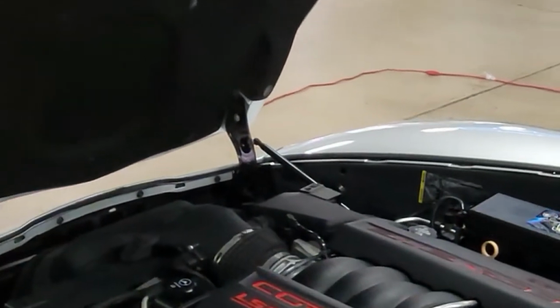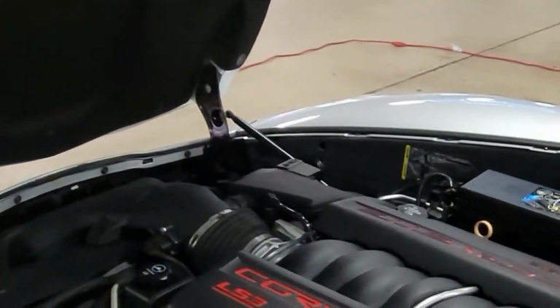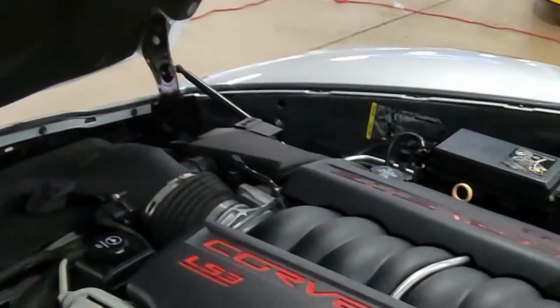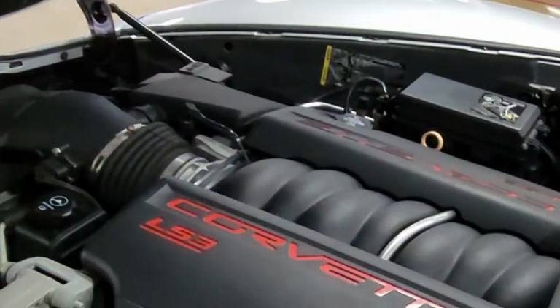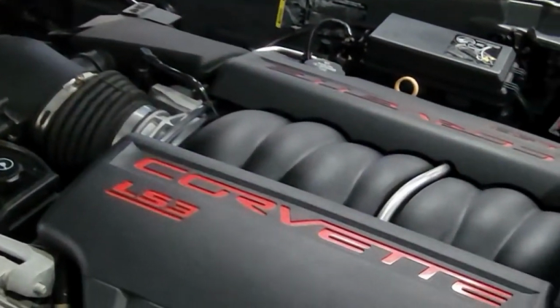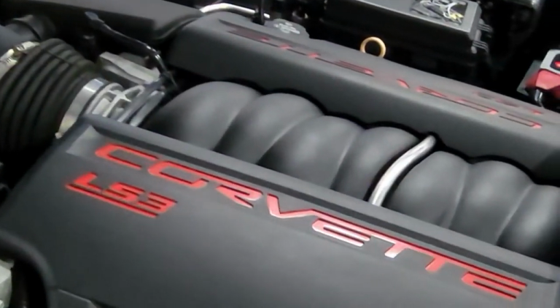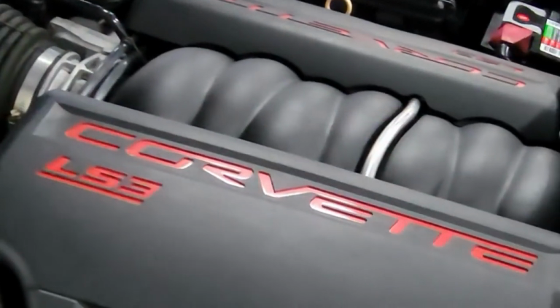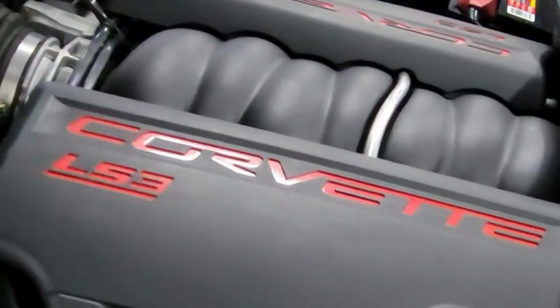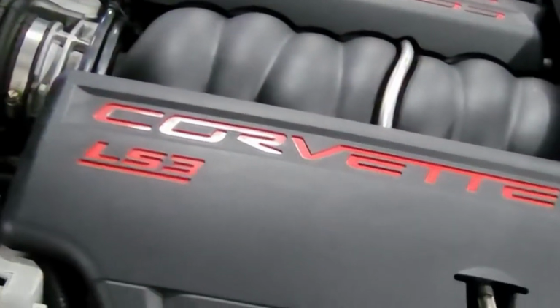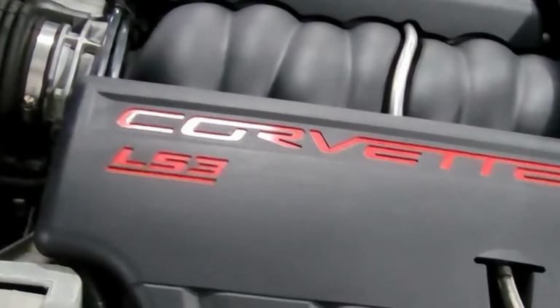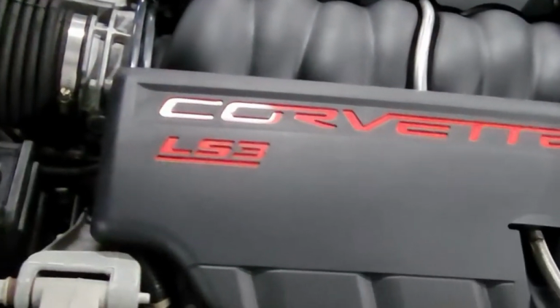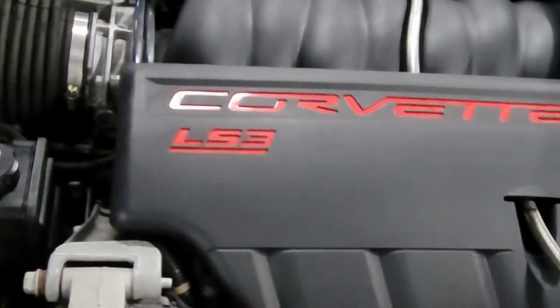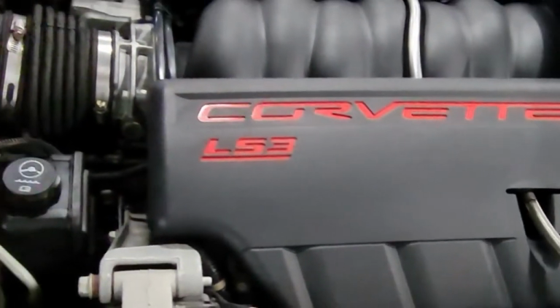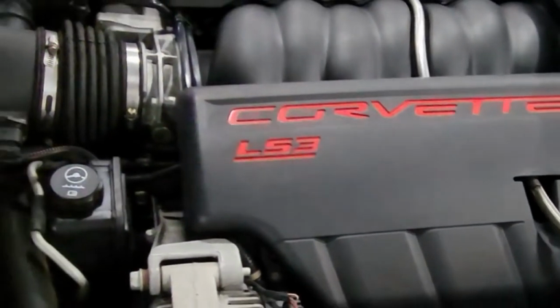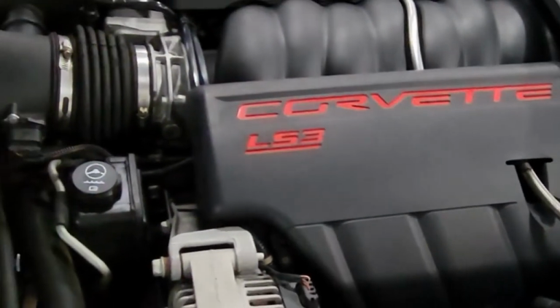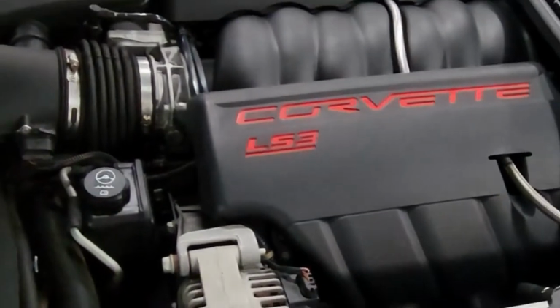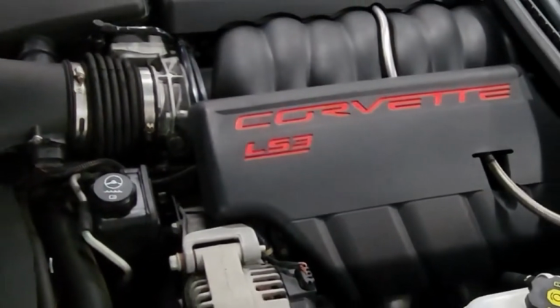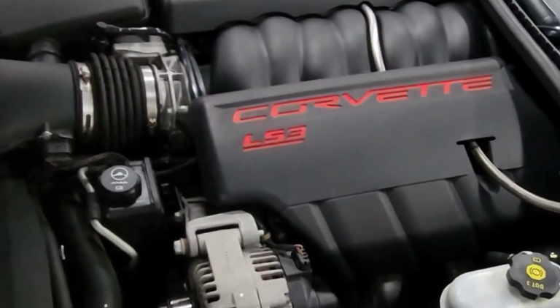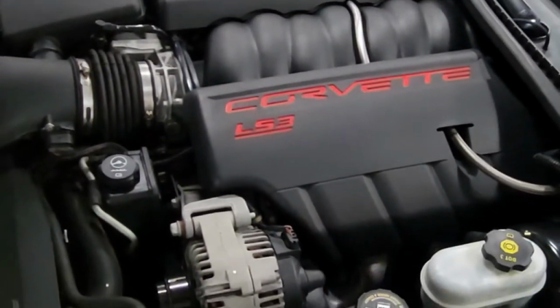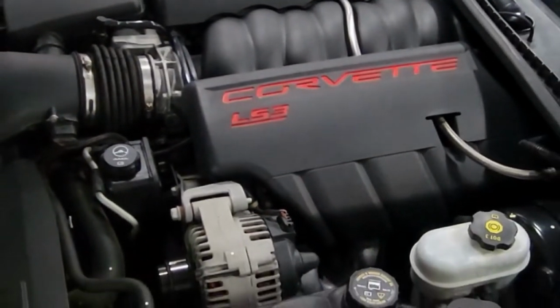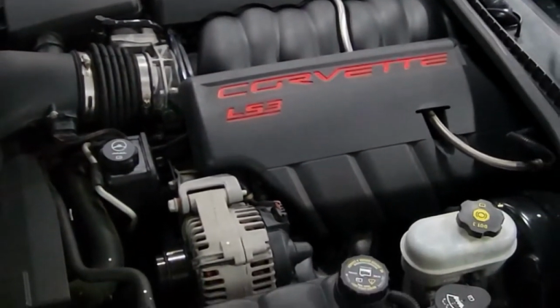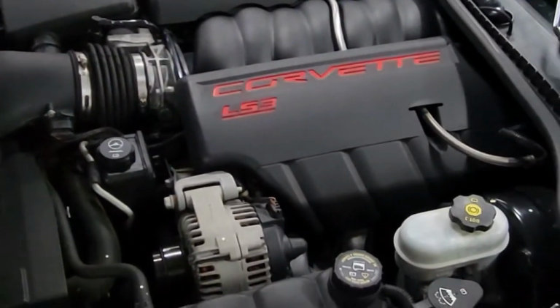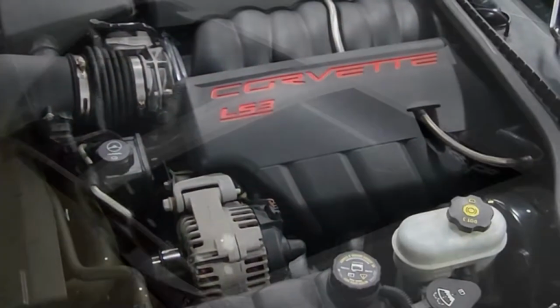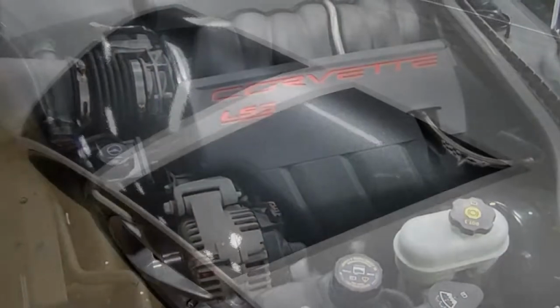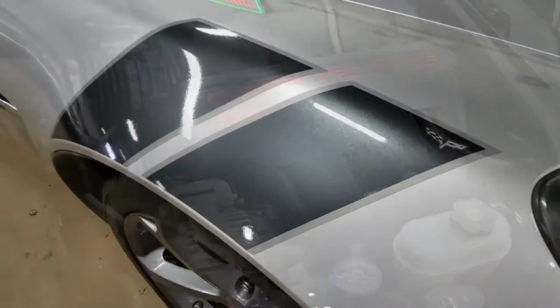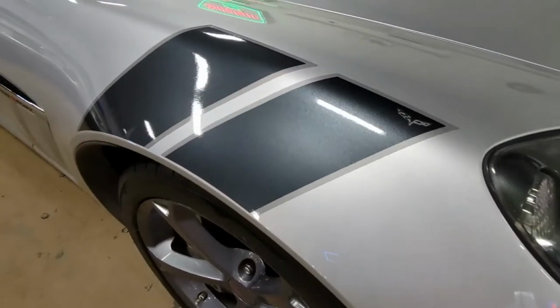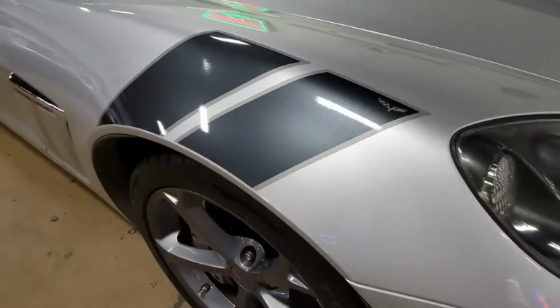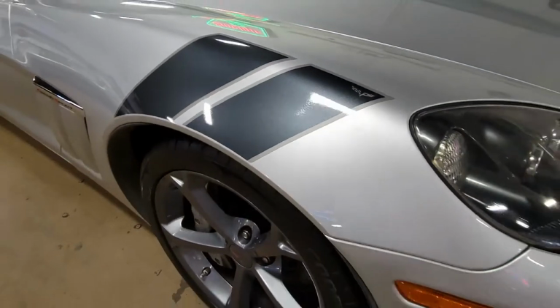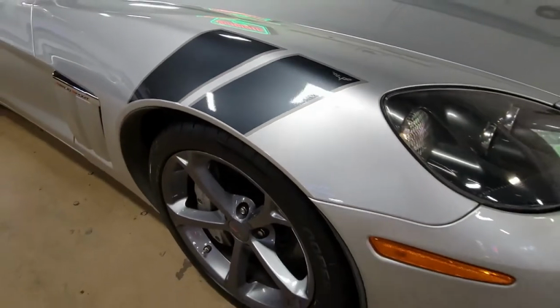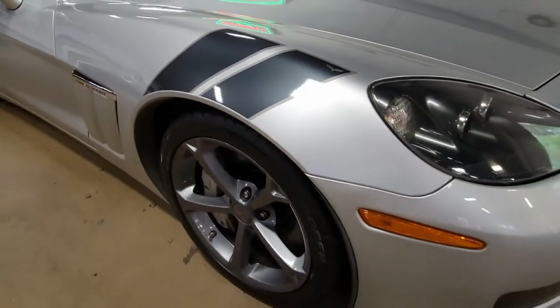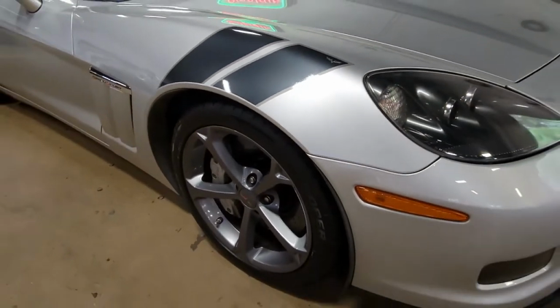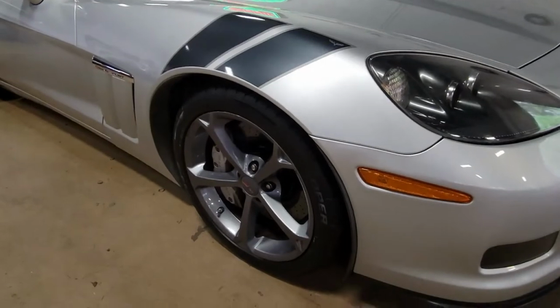Let's take a quick look under the hood. First of all, we have this 436 horsepower LS3 engine. It has a six-speed automatic paddle shift transmission and of course a posi rear end.